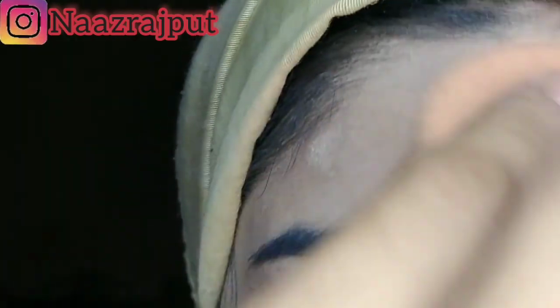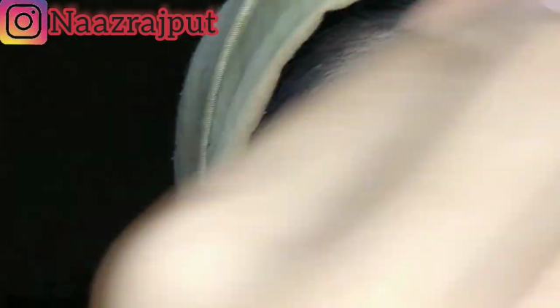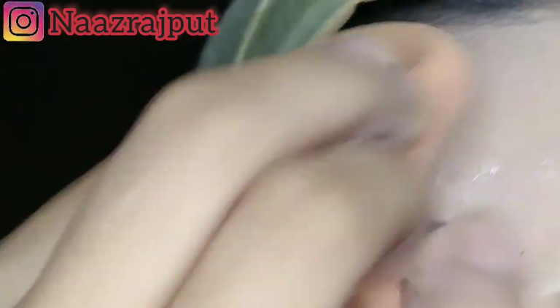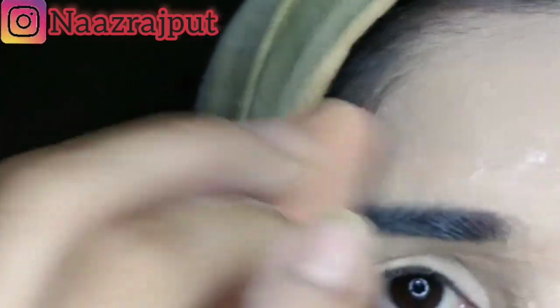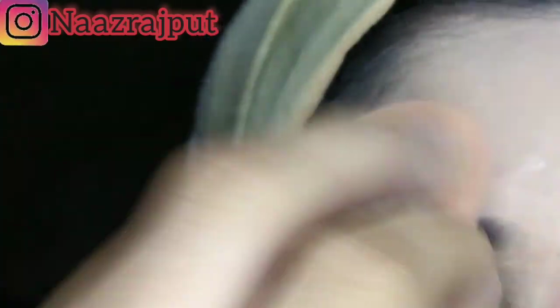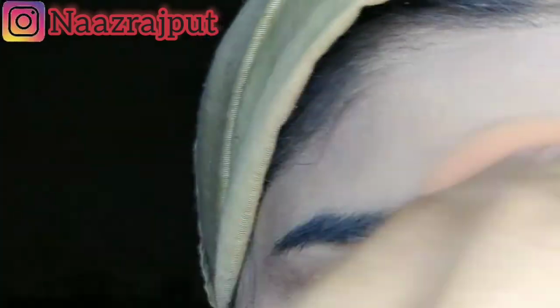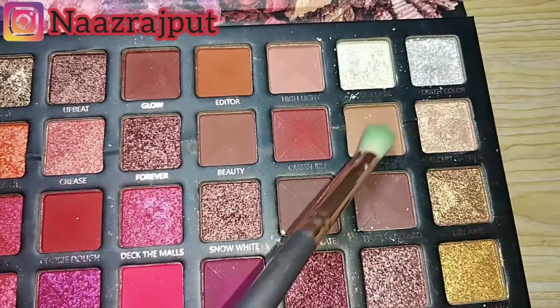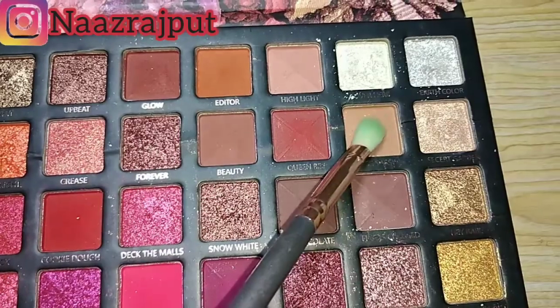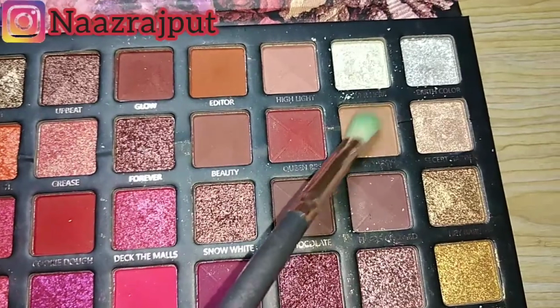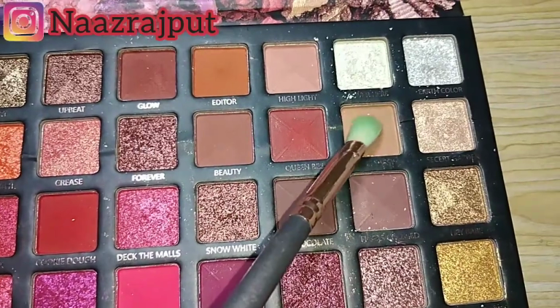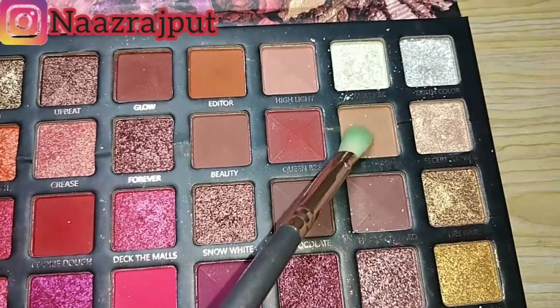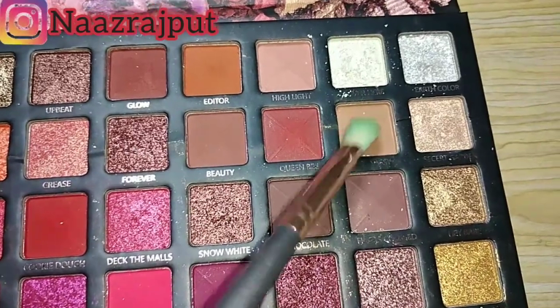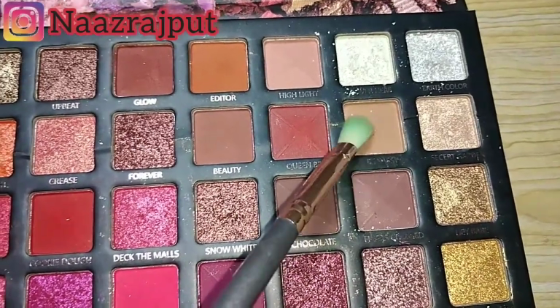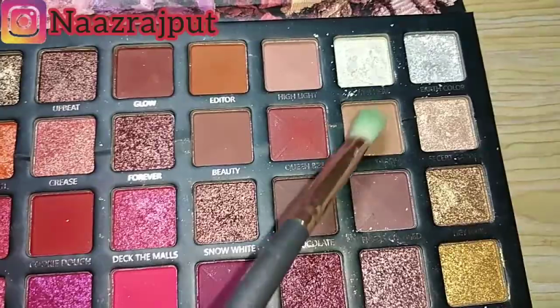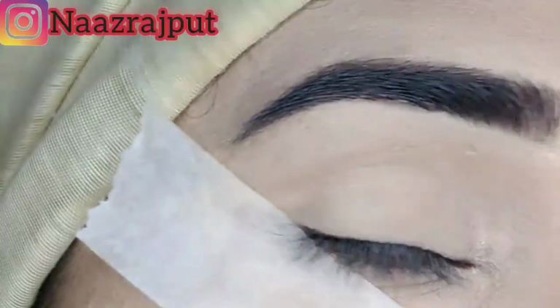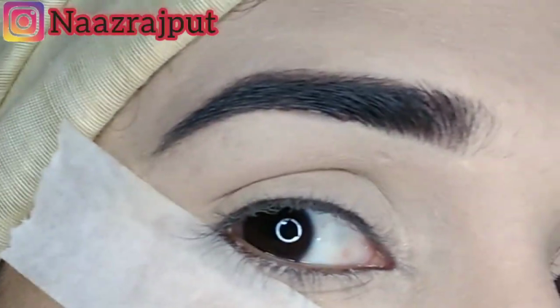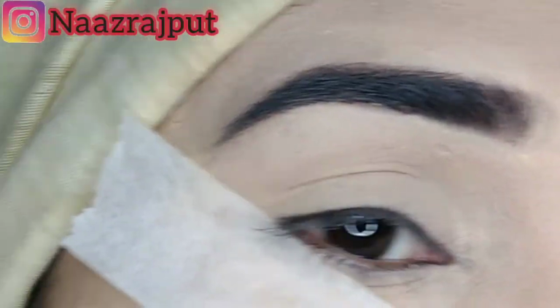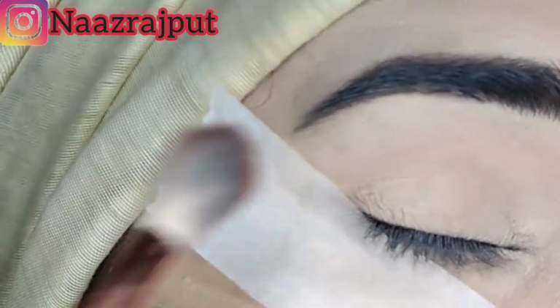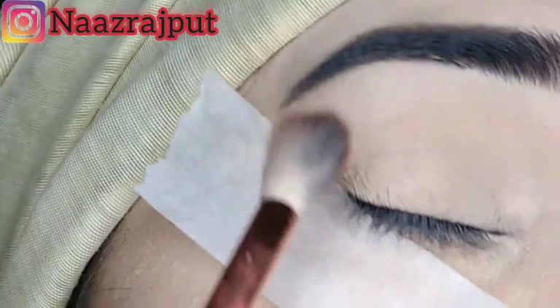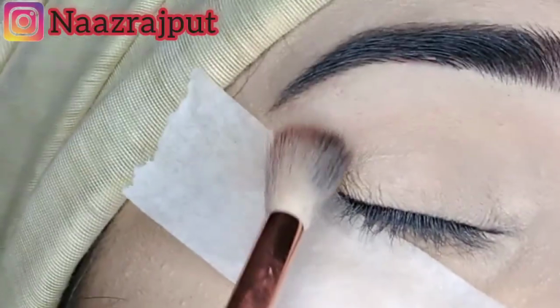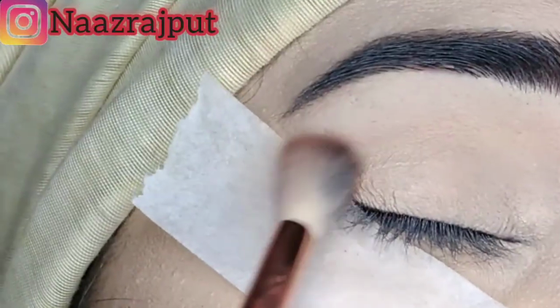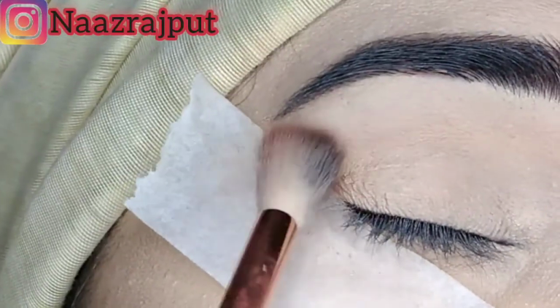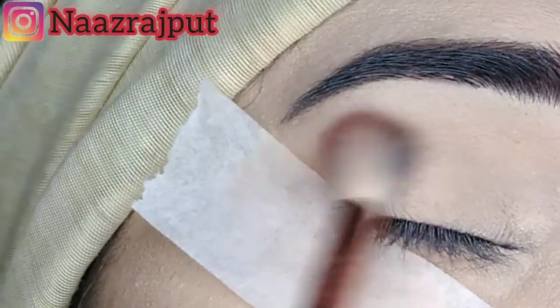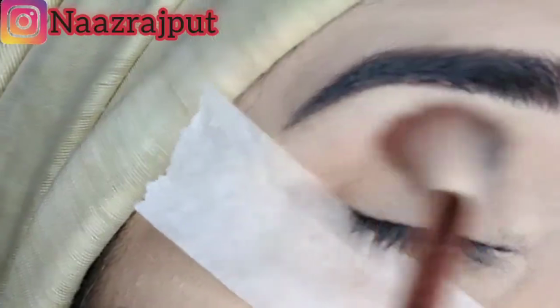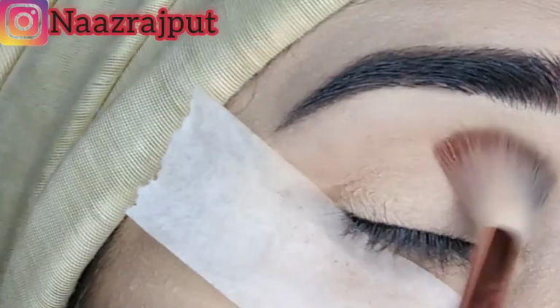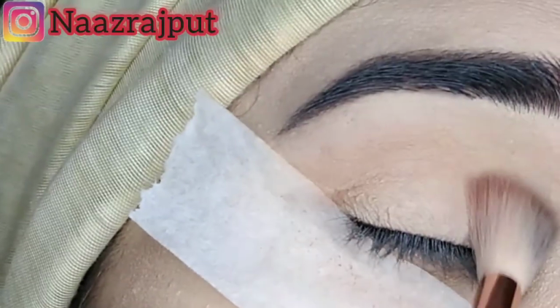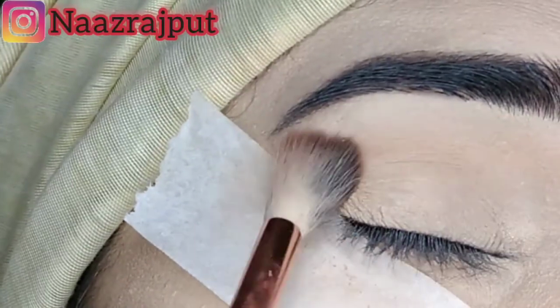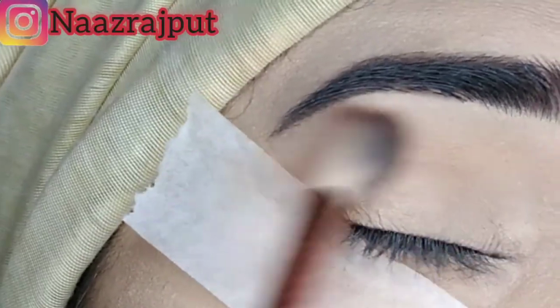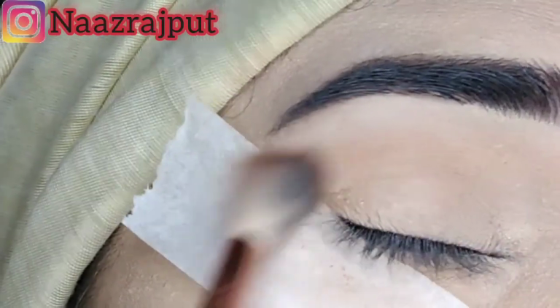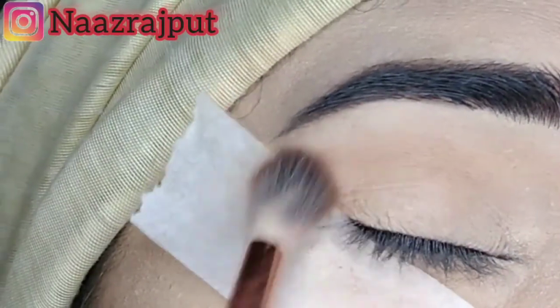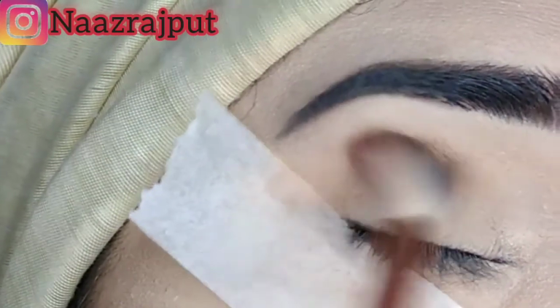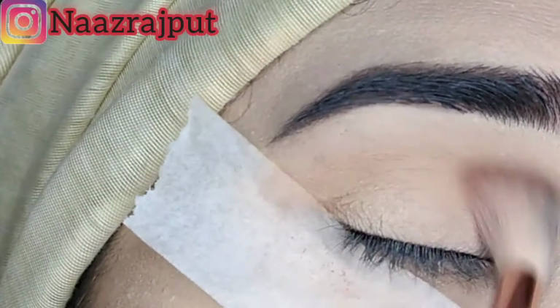We have to apply the brown color to the upper crease. We have to apply the same color to the inner corner.